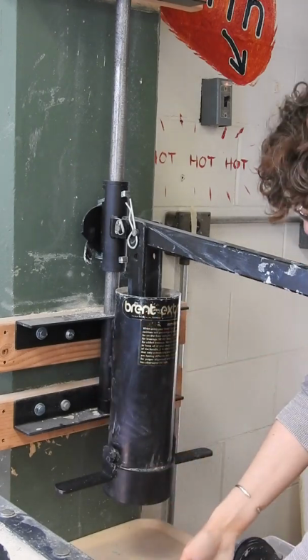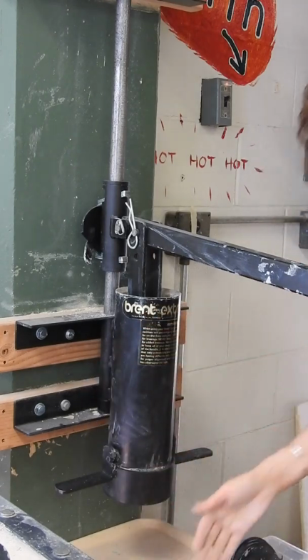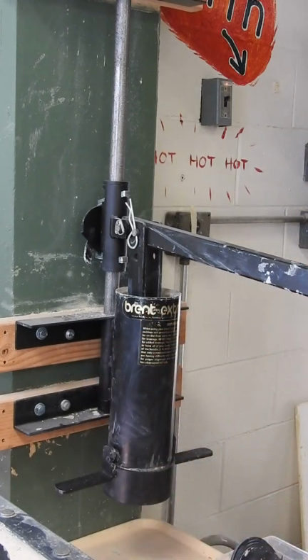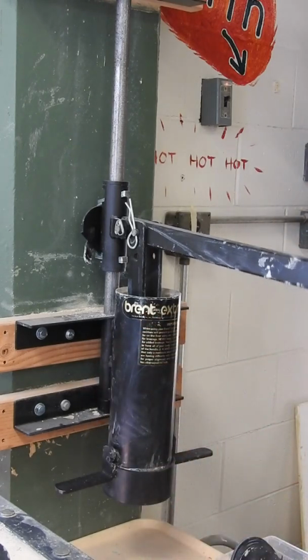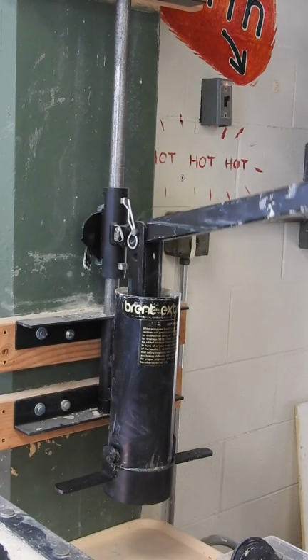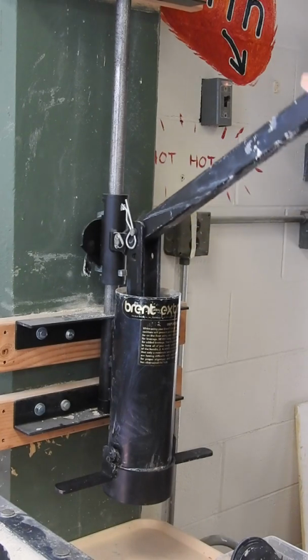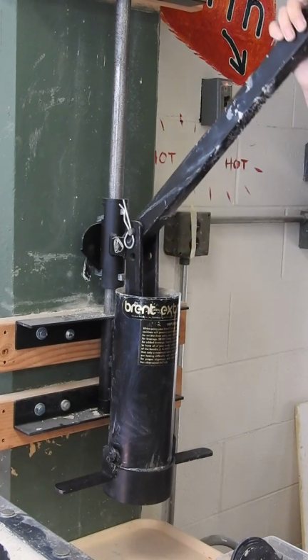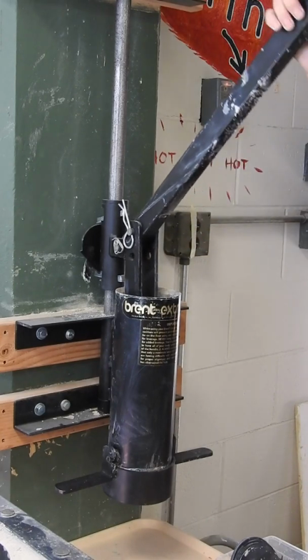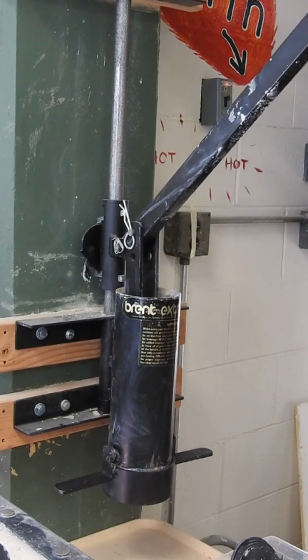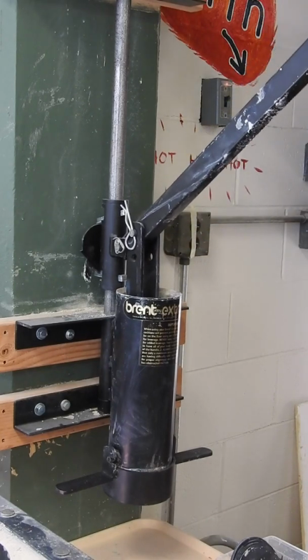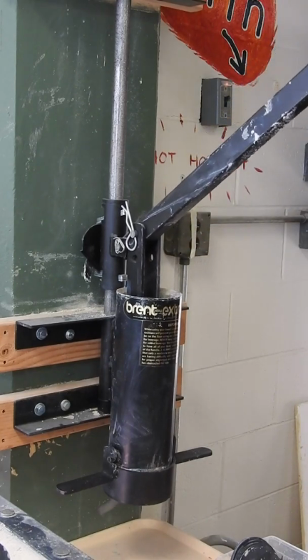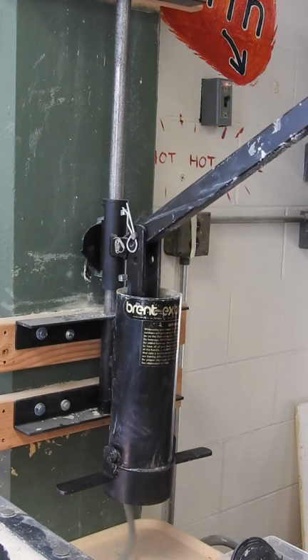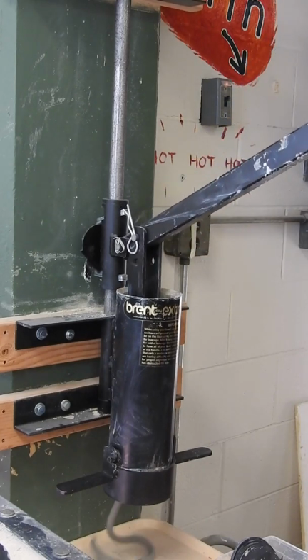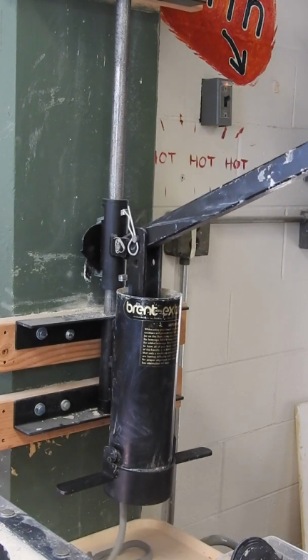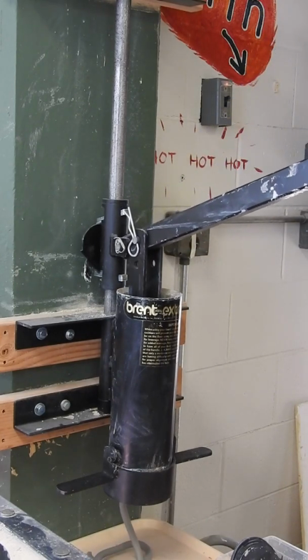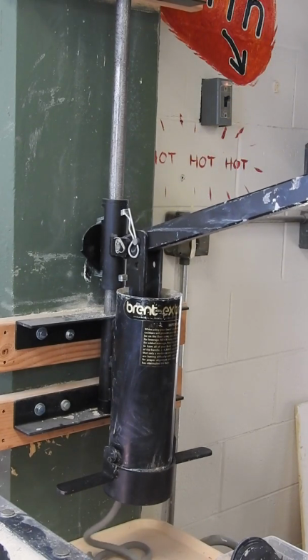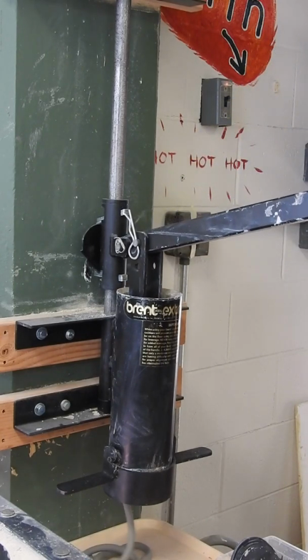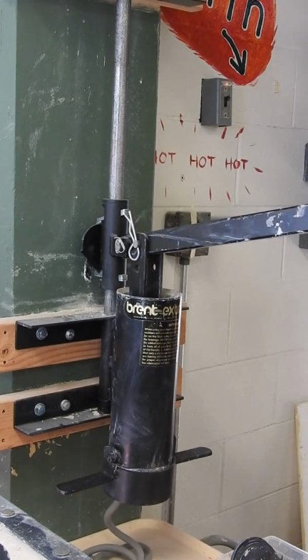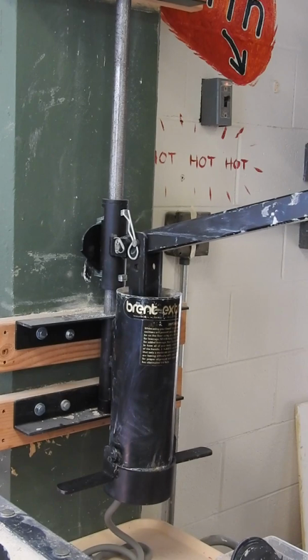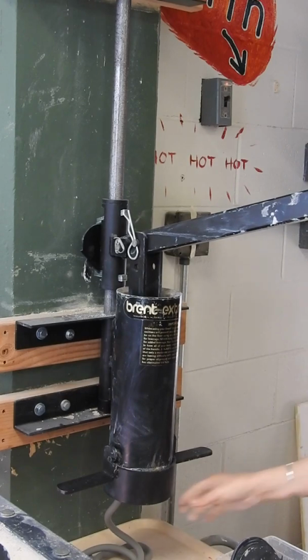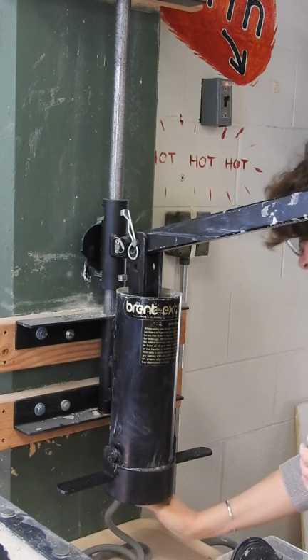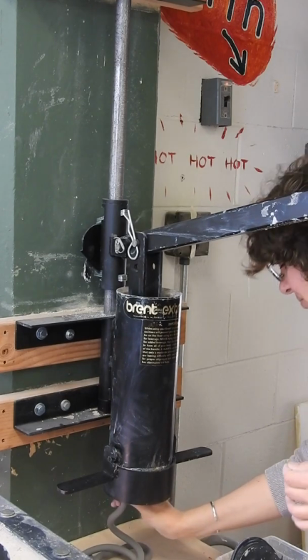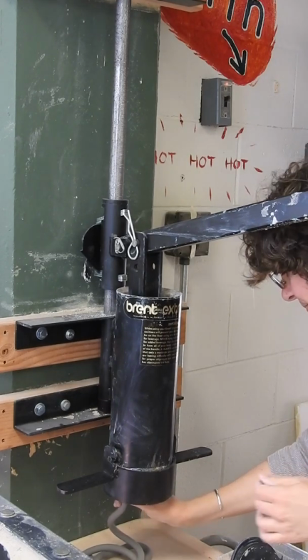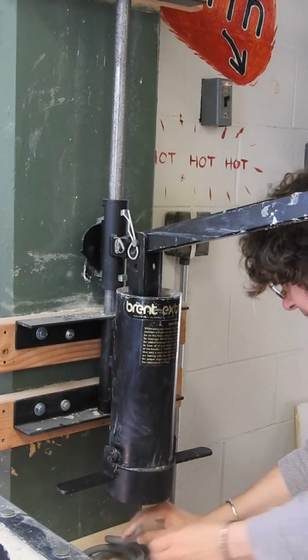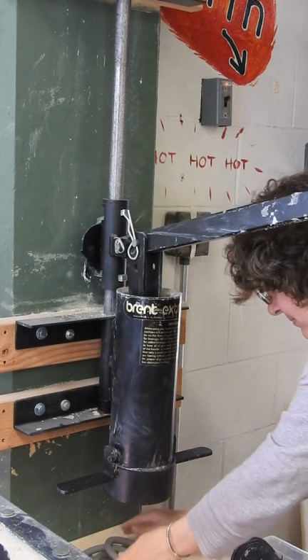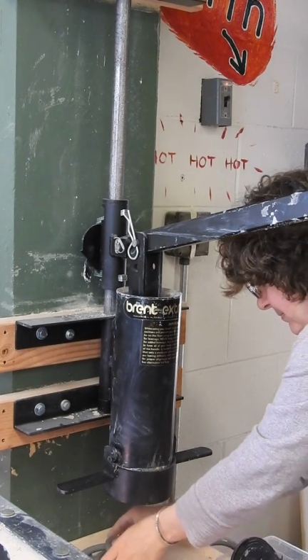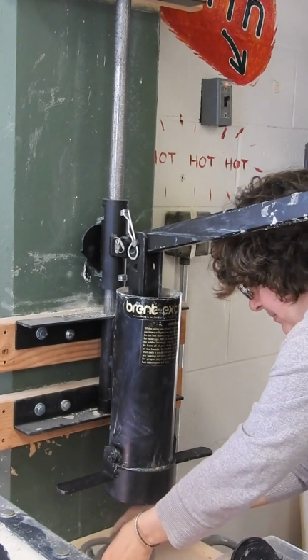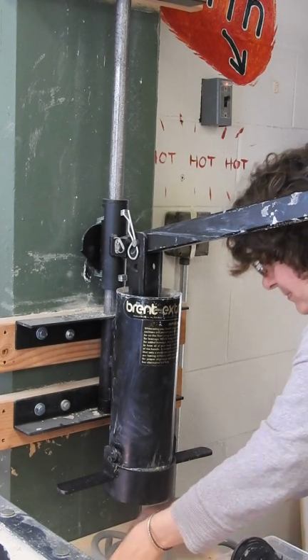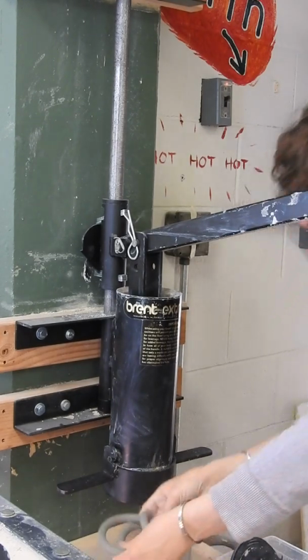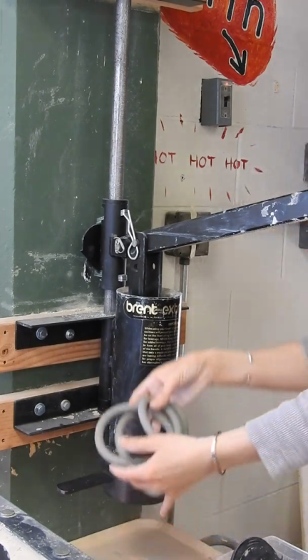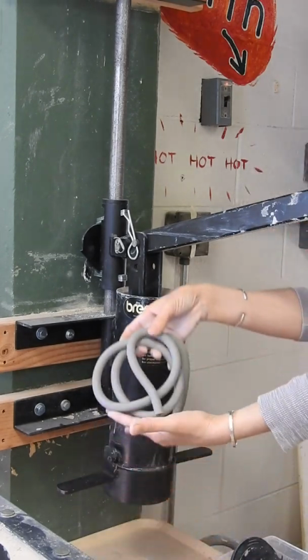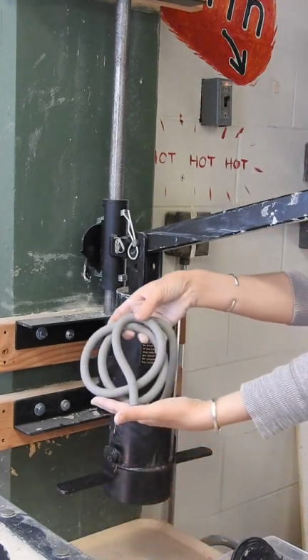Set it aside, lift the handle up, pull down again, and you've got another coil.